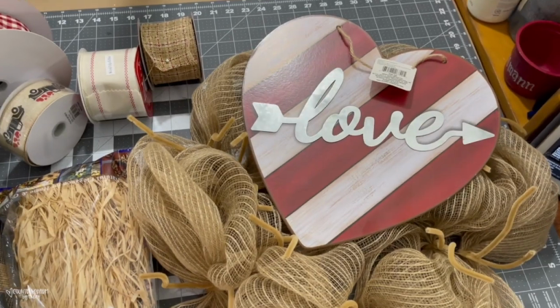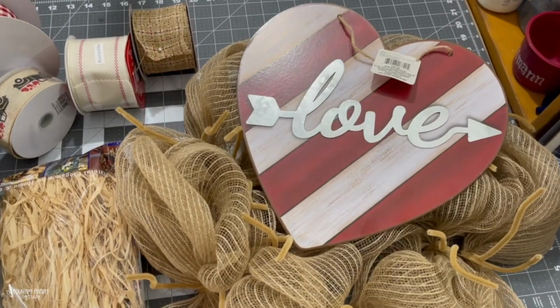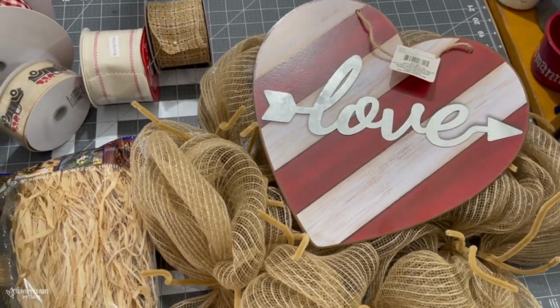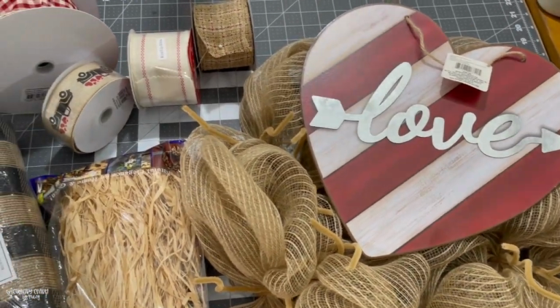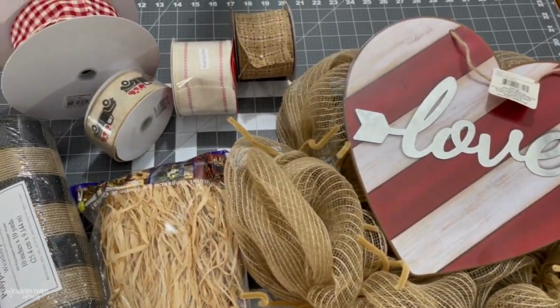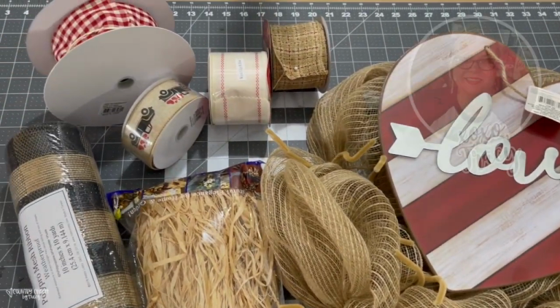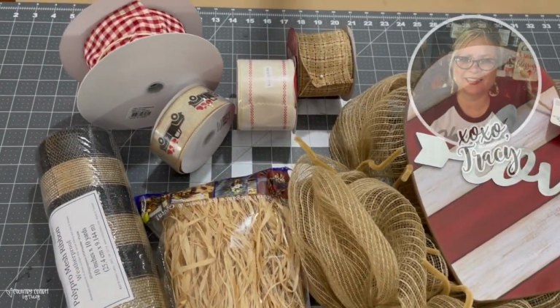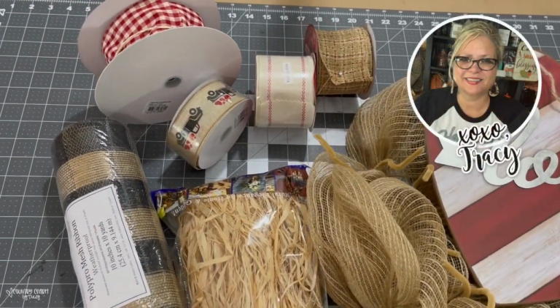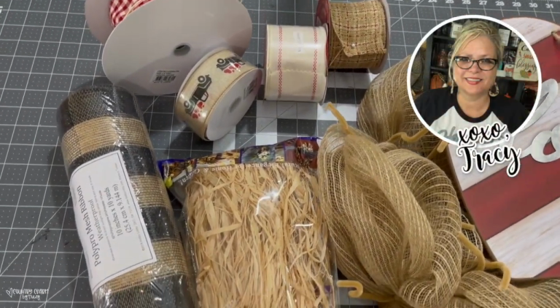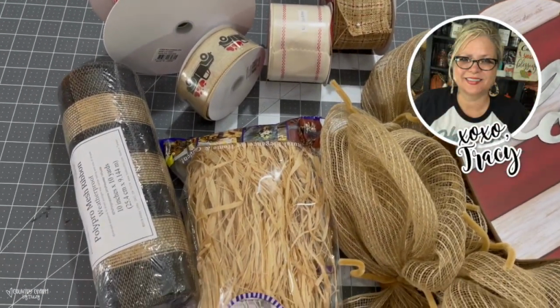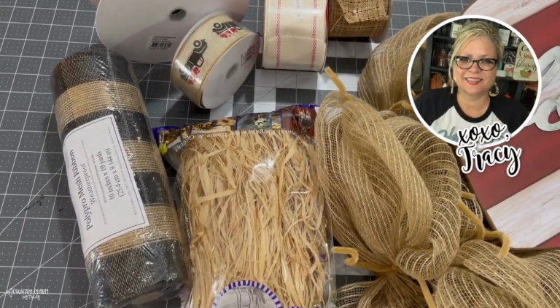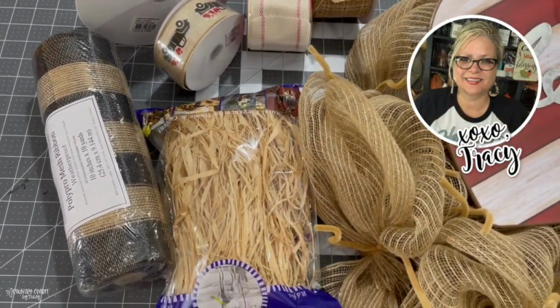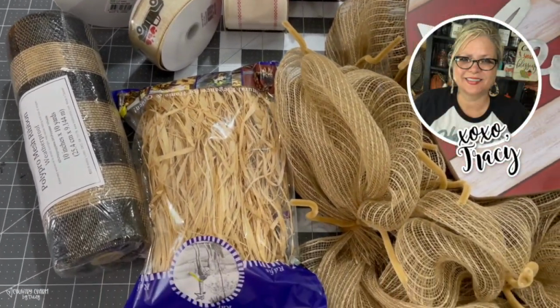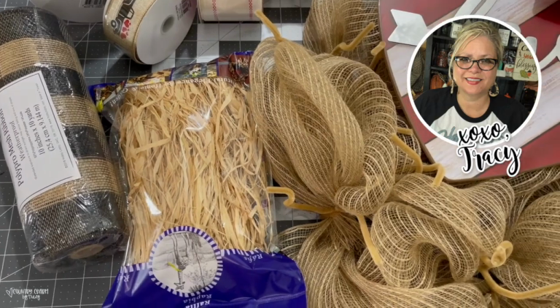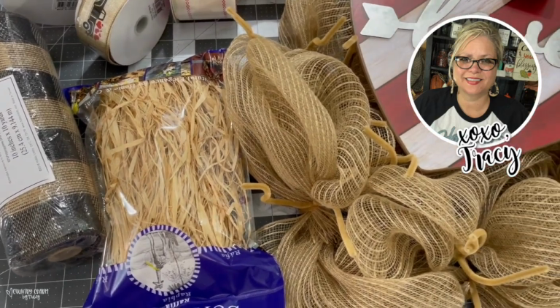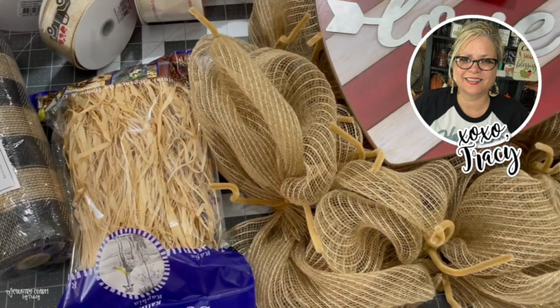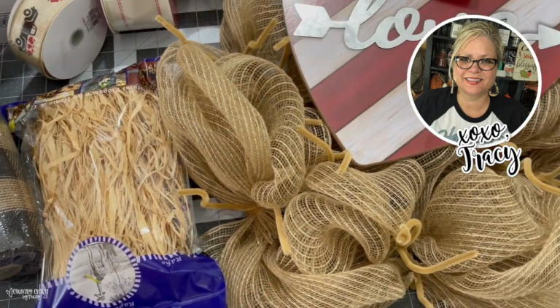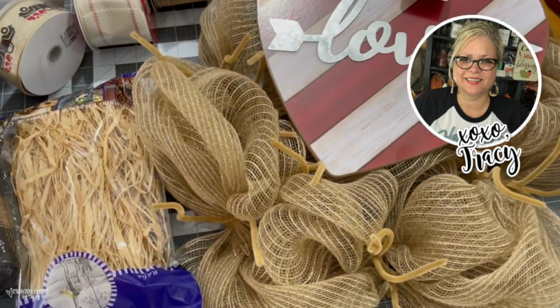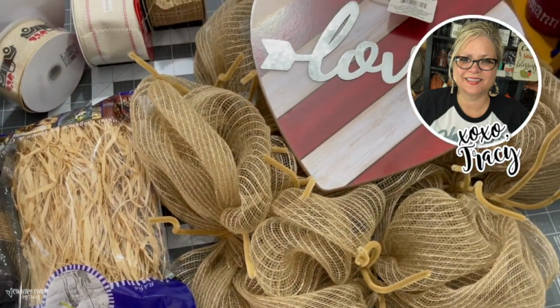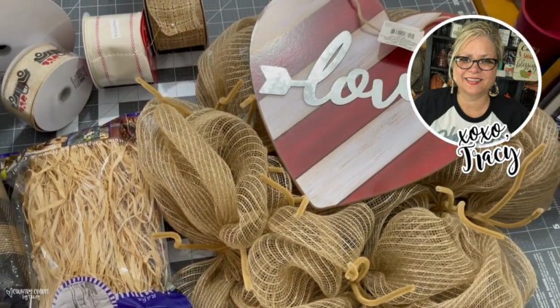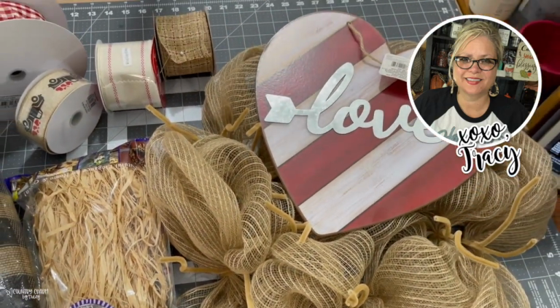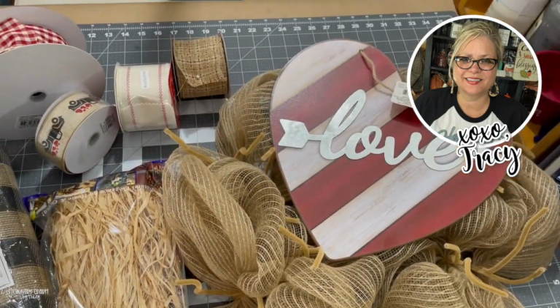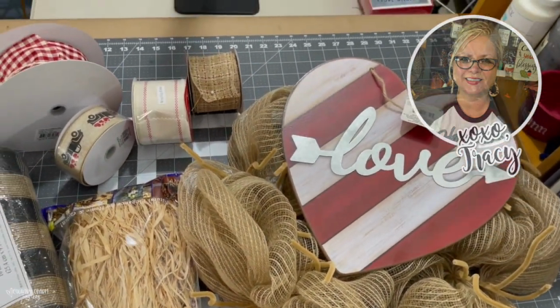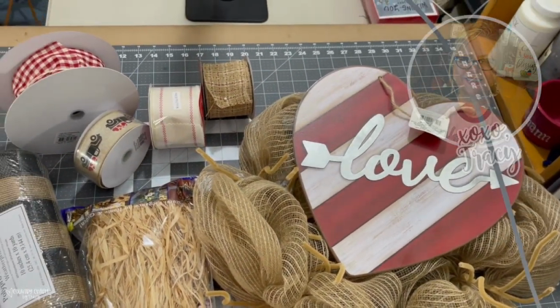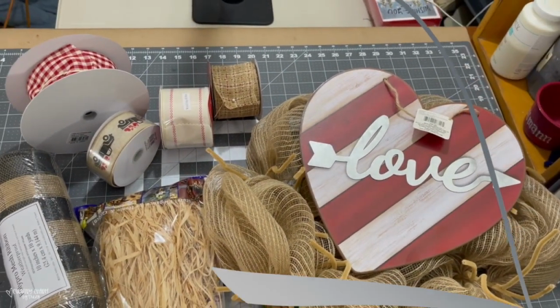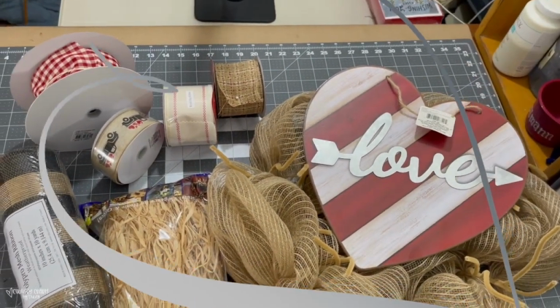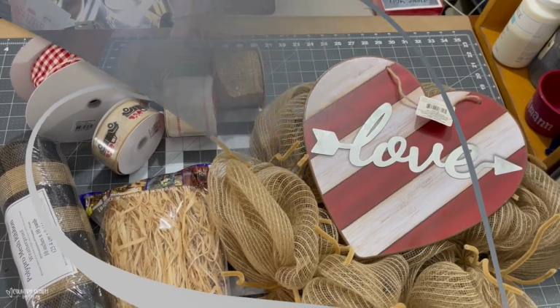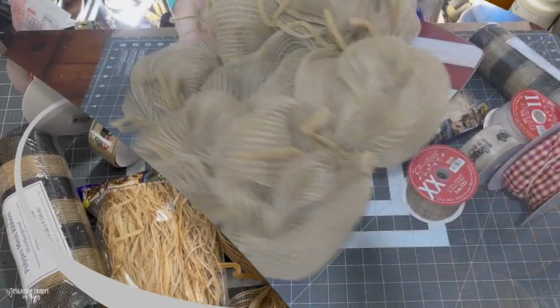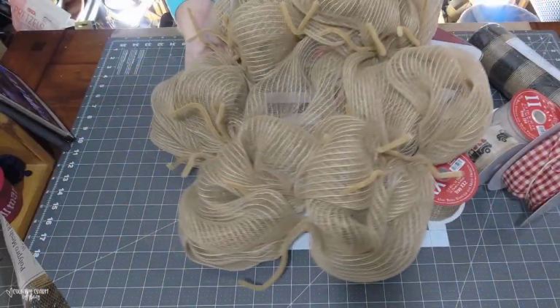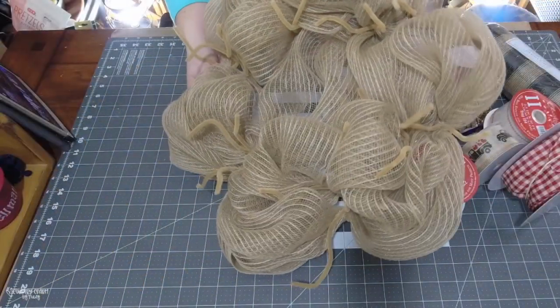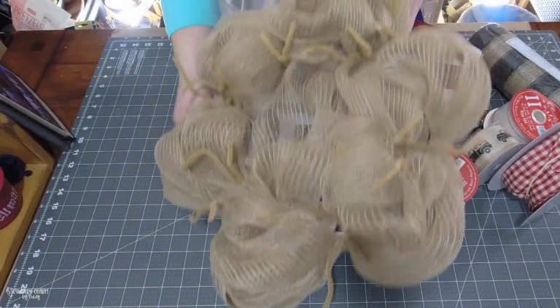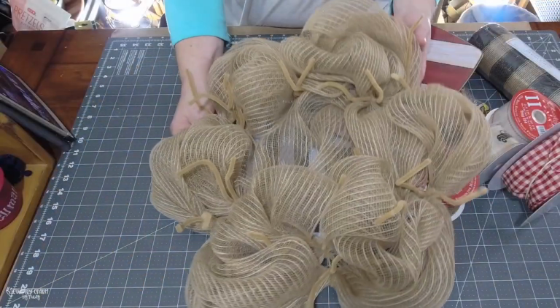Here is an overview of the supplies that I'm going to use in this project. As always, I pull things as I go along and create the wreaths, so I'll let you know once I get to it.